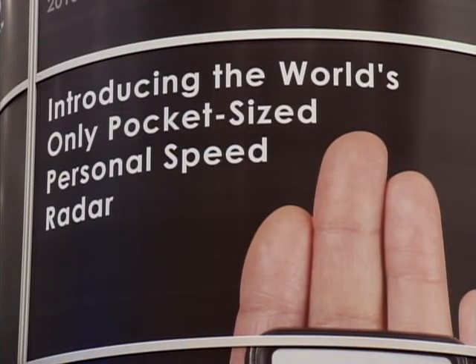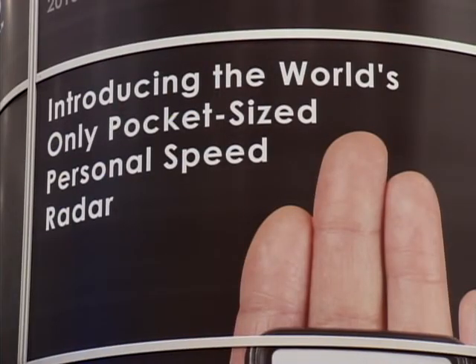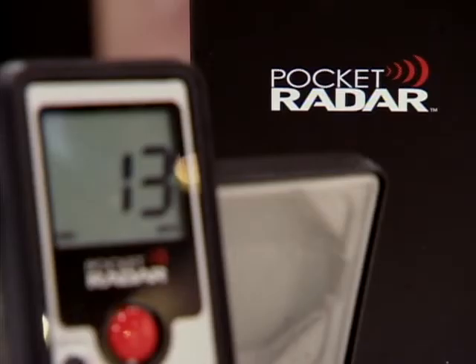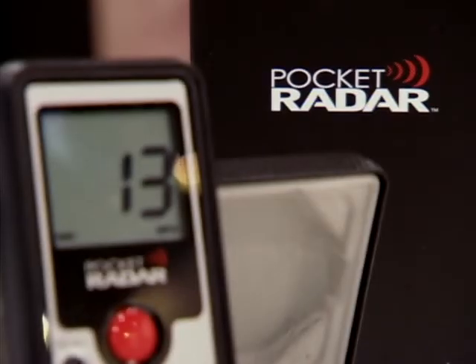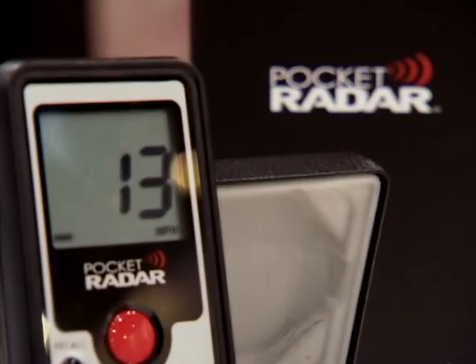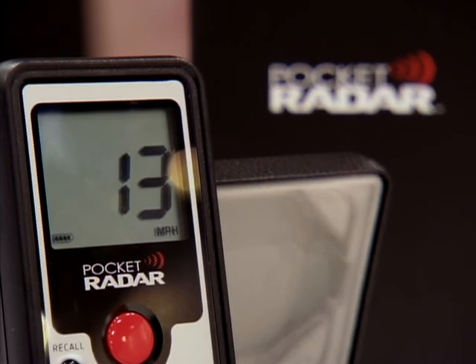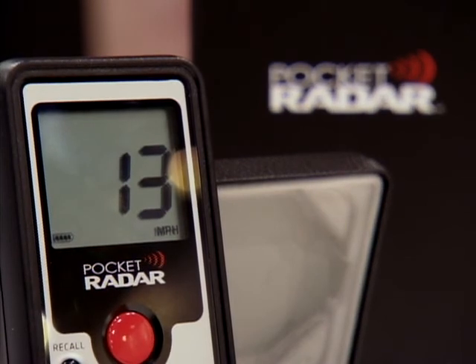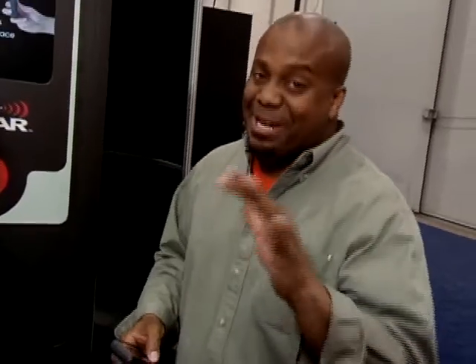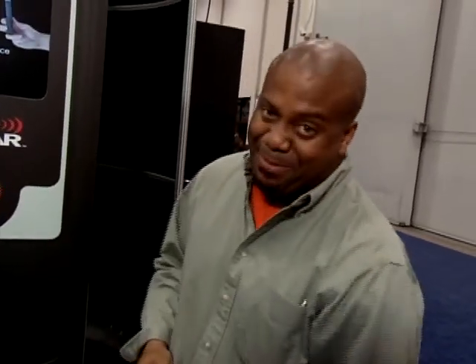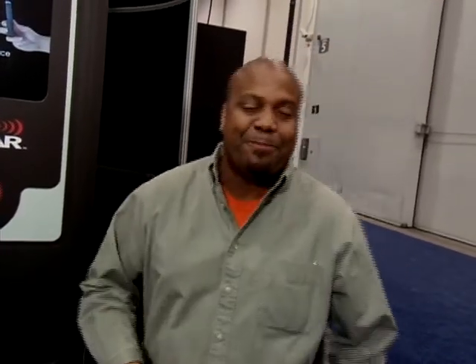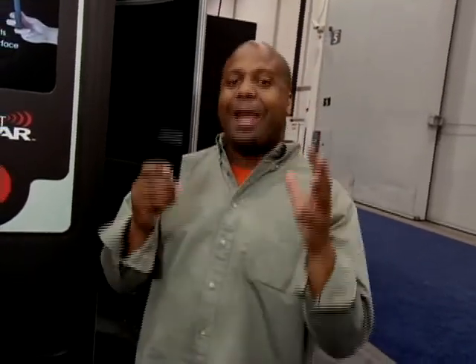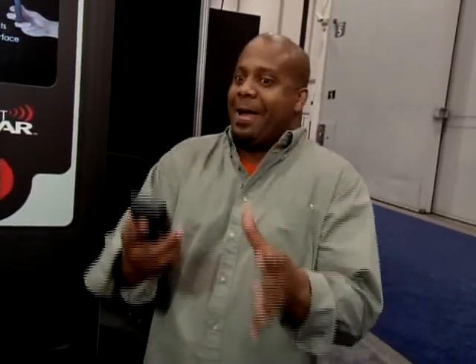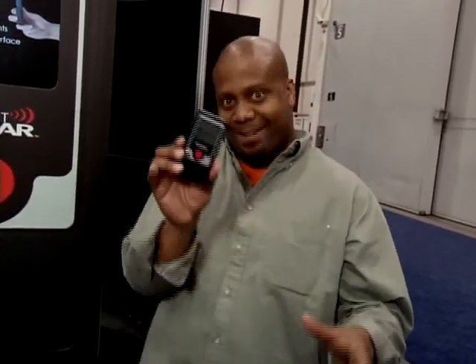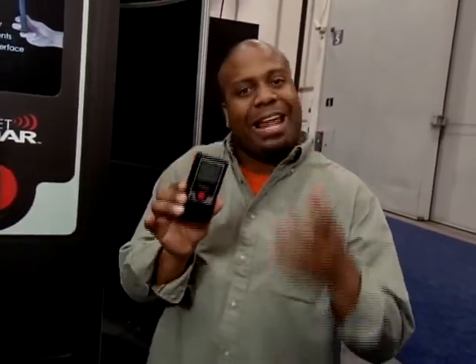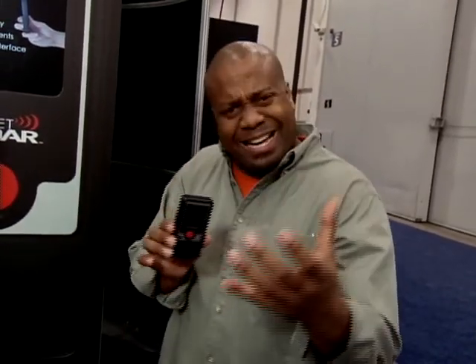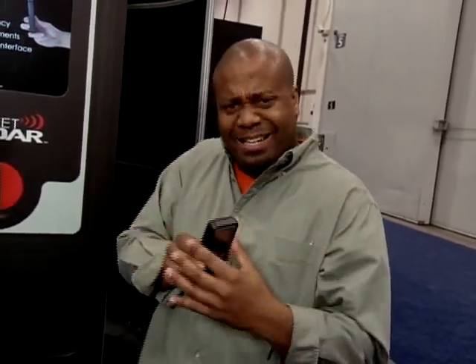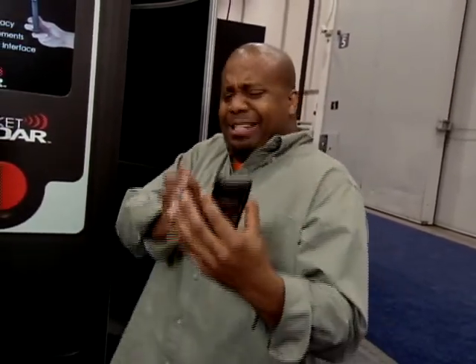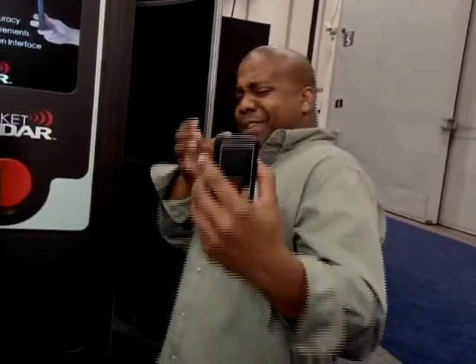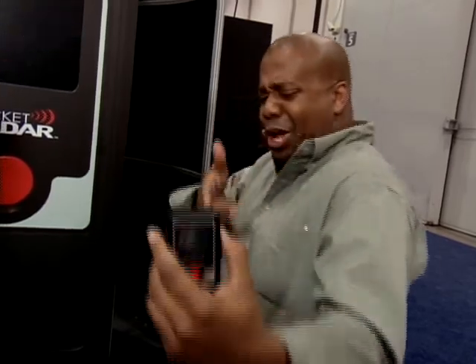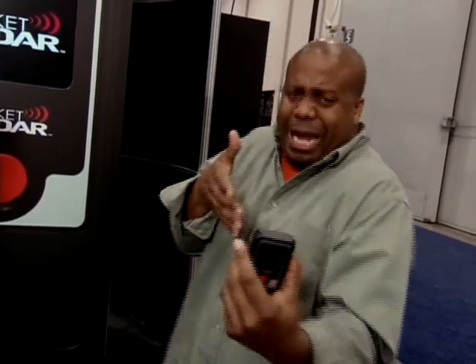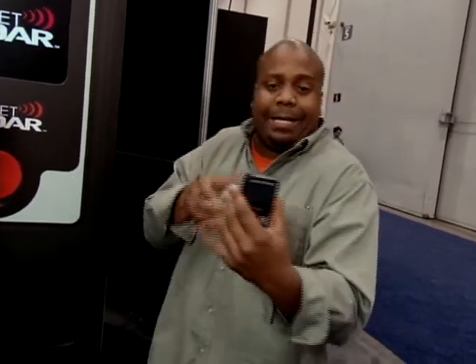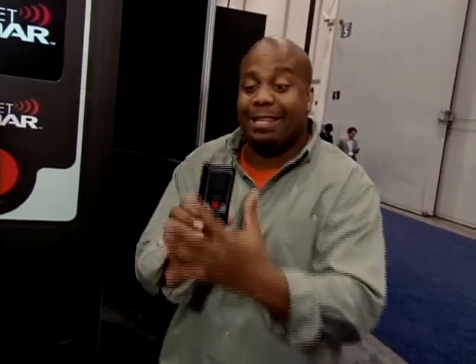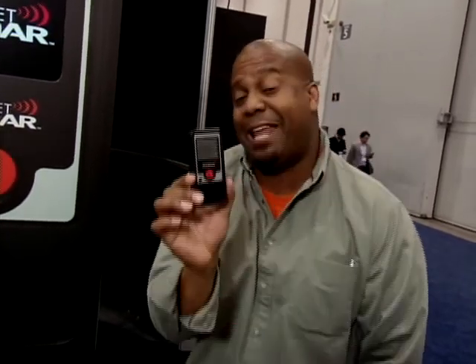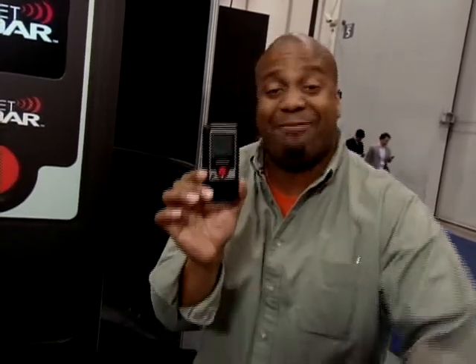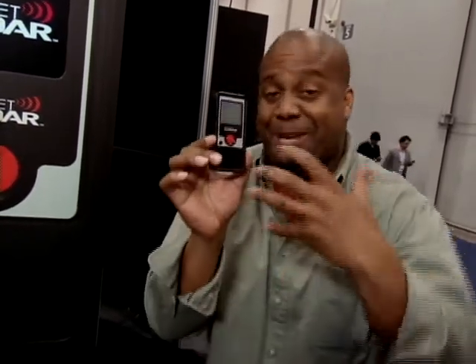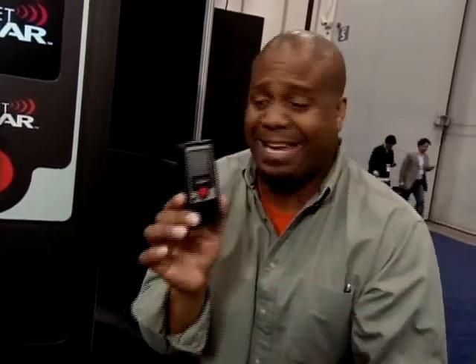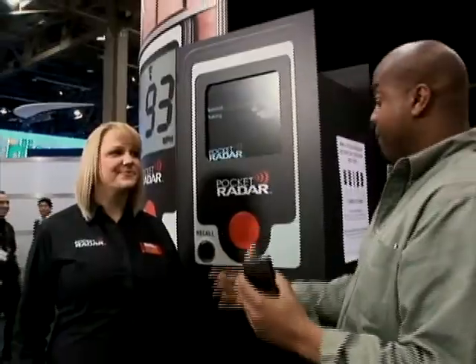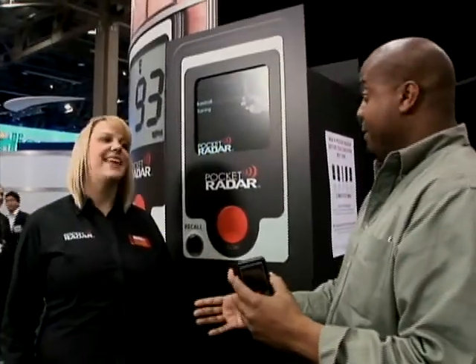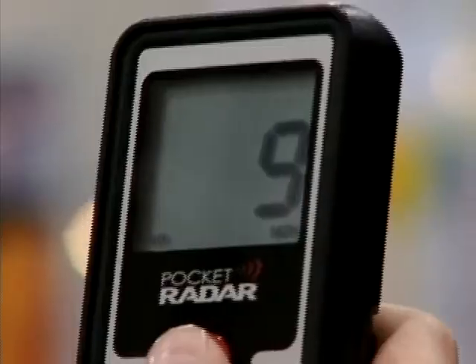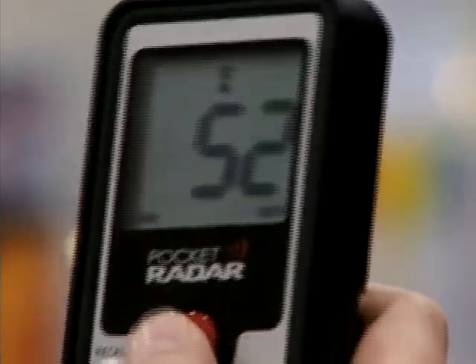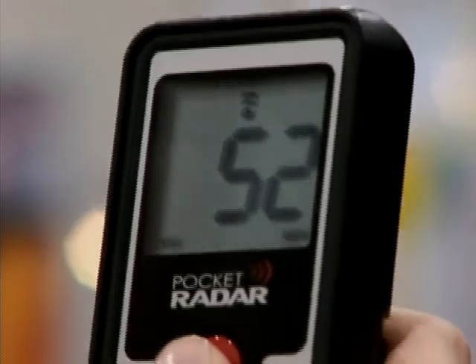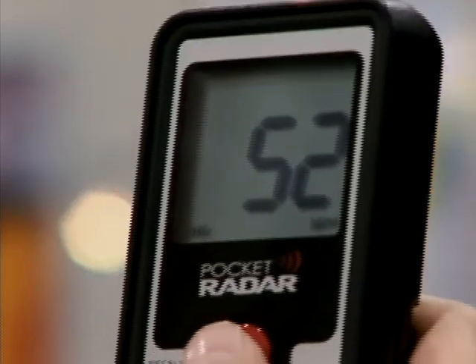Ever wanted to have your own radar gun? Here's something you've never seen before — a radar gun without the gun. This didn't have this long shotgun-looking thing. This is flat. It fits in your pocket. Am I right? Yep. It's called the Pocket Radar.